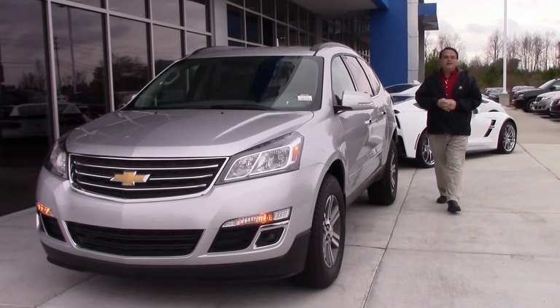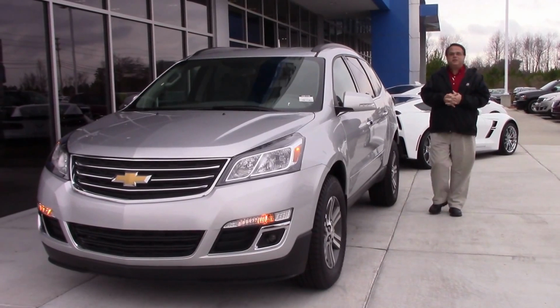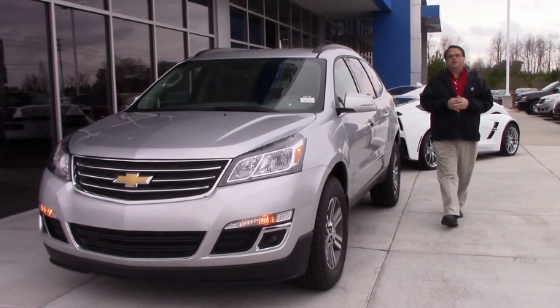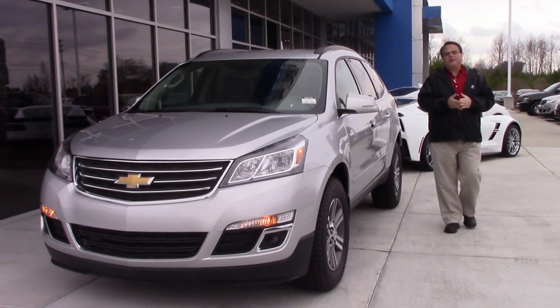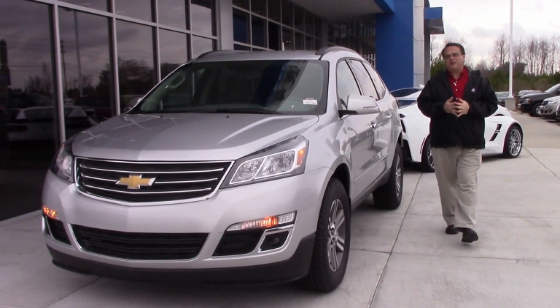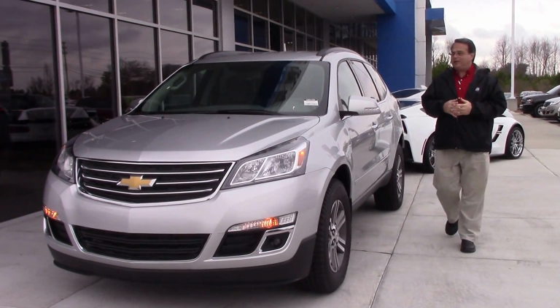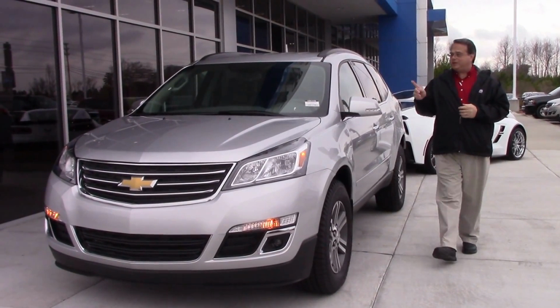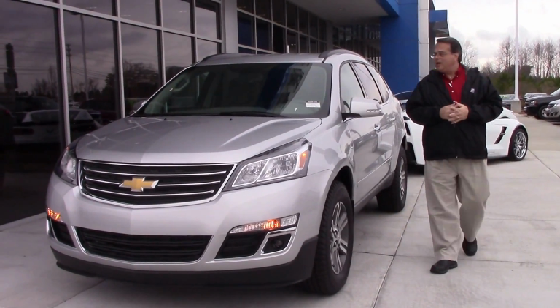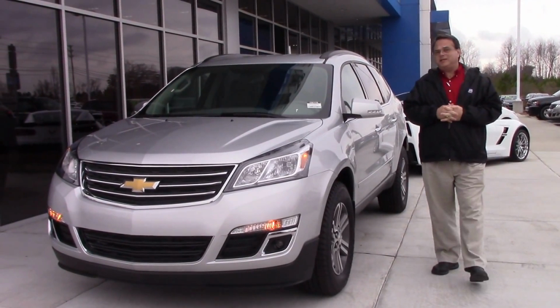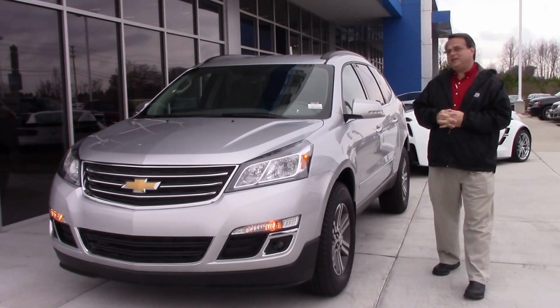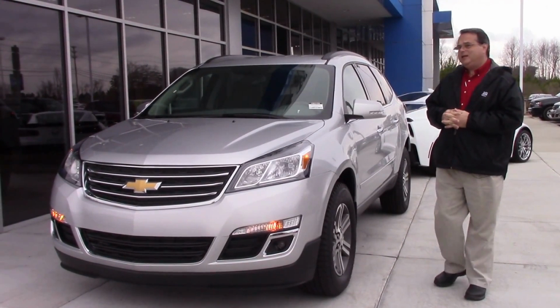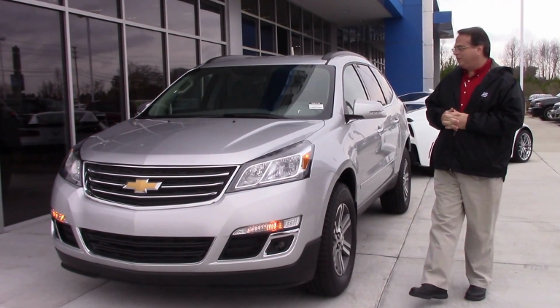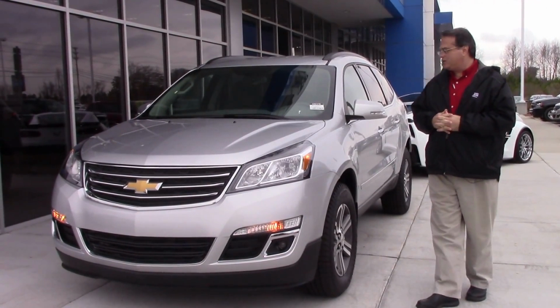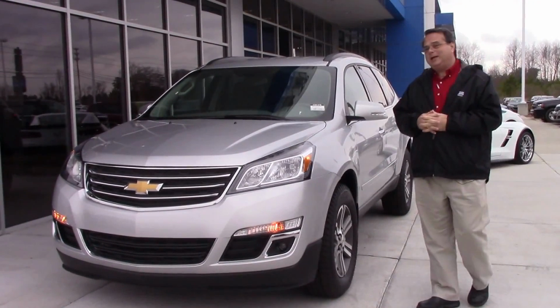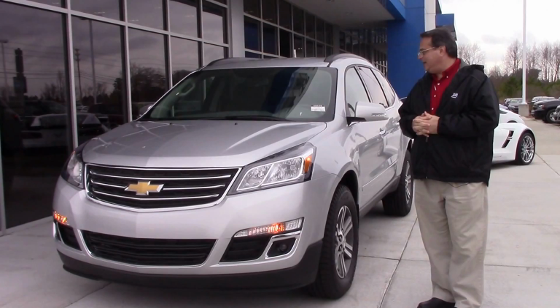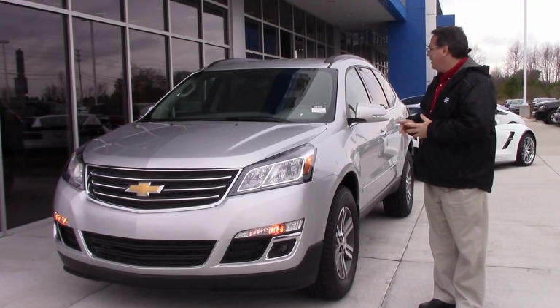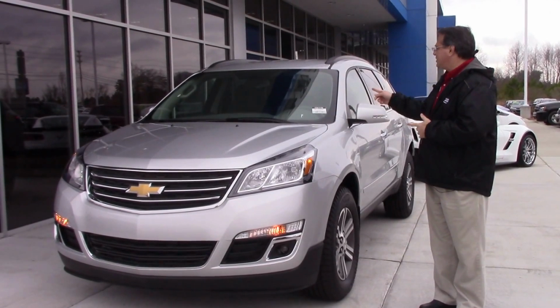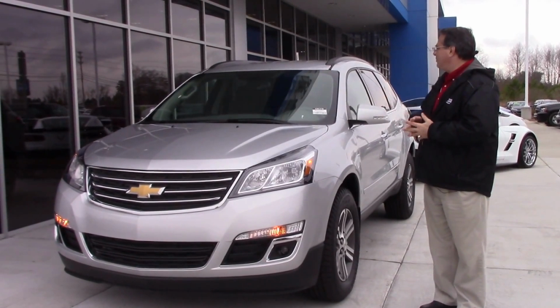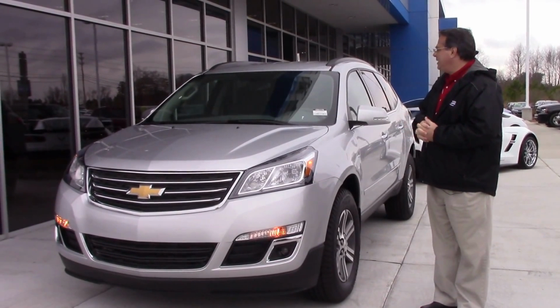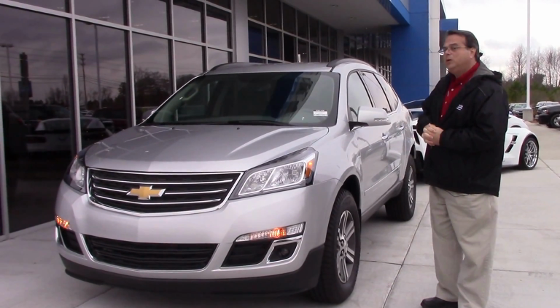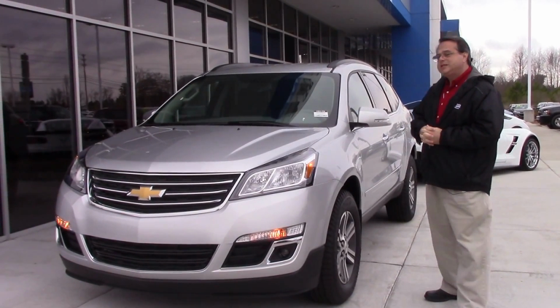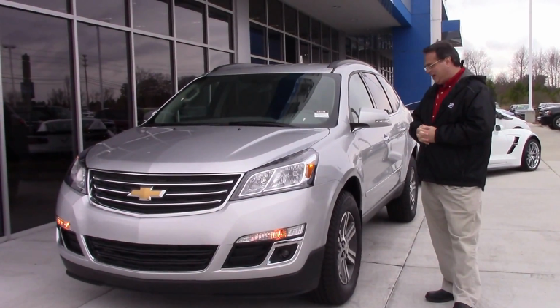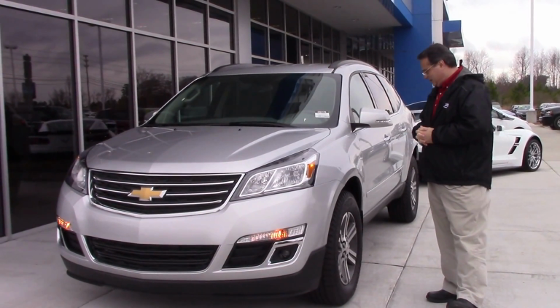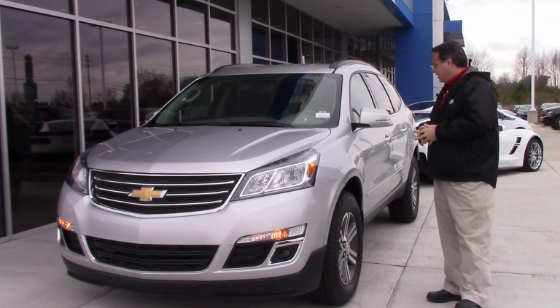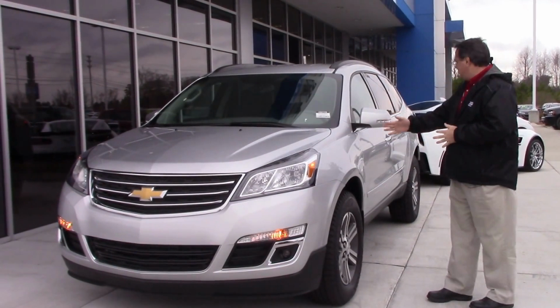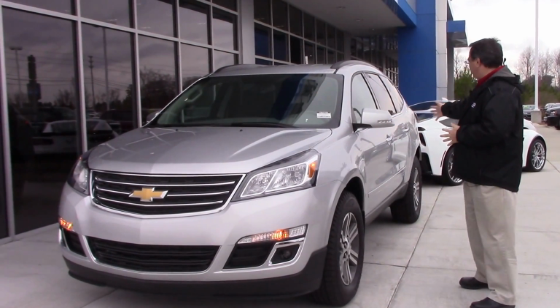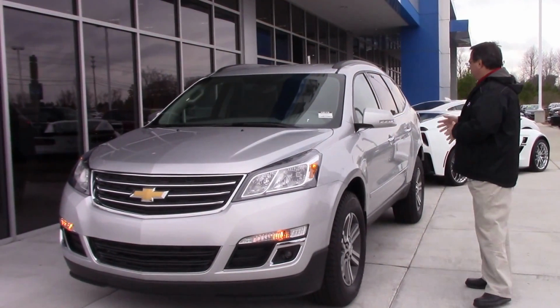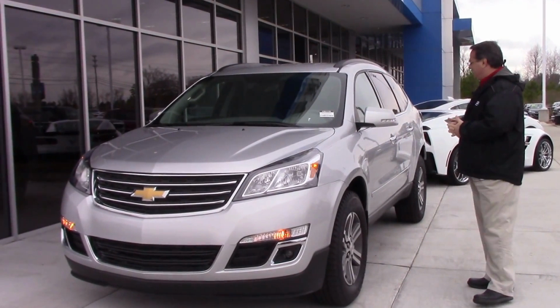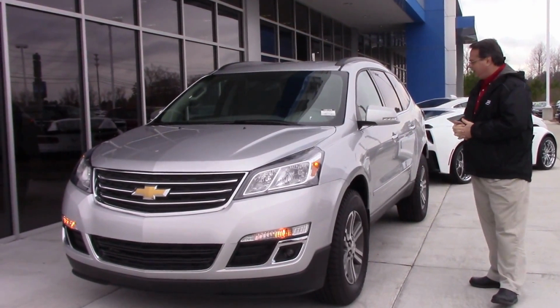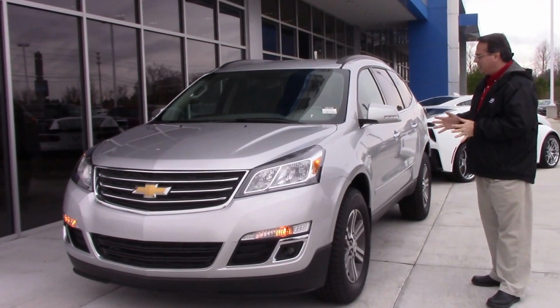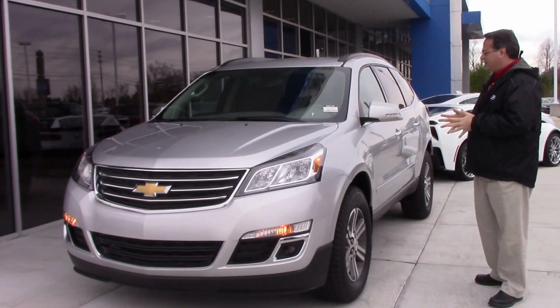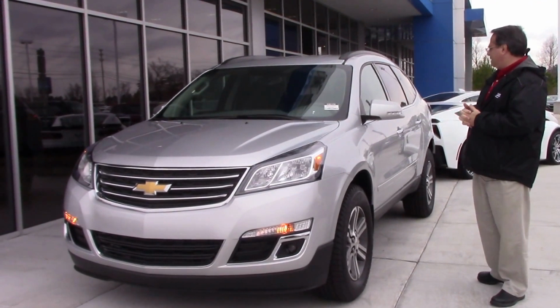Hi, this is Chris Jones with Hubert Vester Chevrolet here to introduce the 2017 Traverse 1LT. It has a stock number CN1178. As you notice, it's a very nice design on the vehicle with a nice silver color.